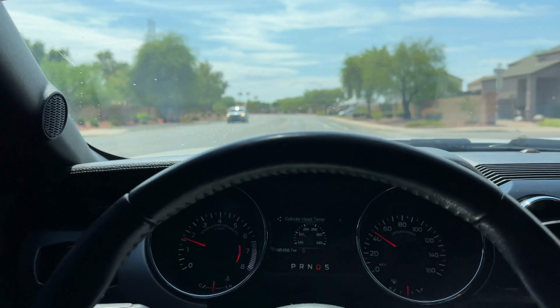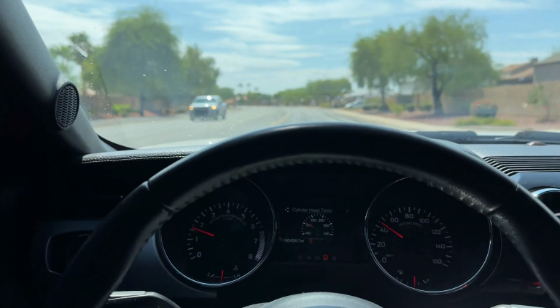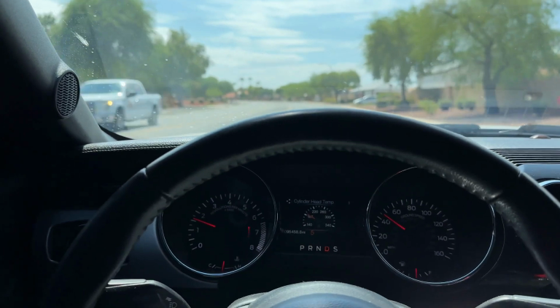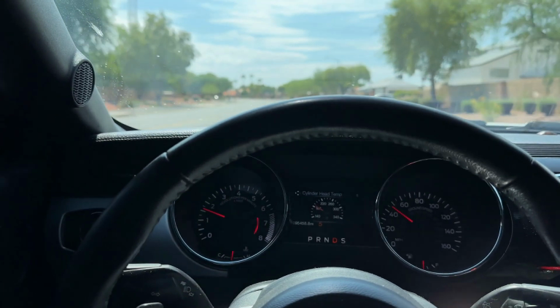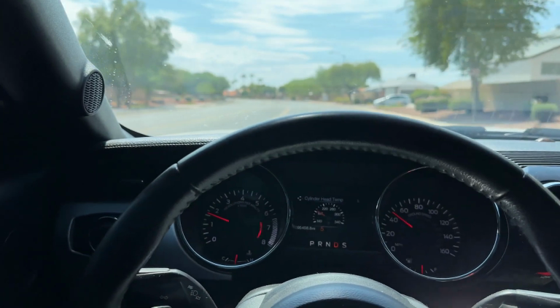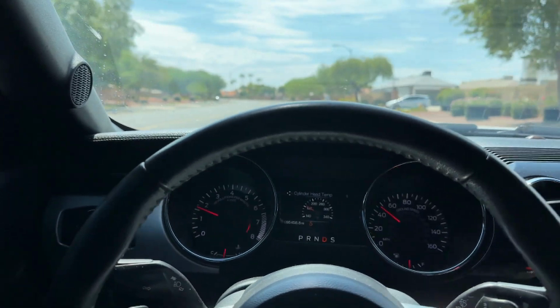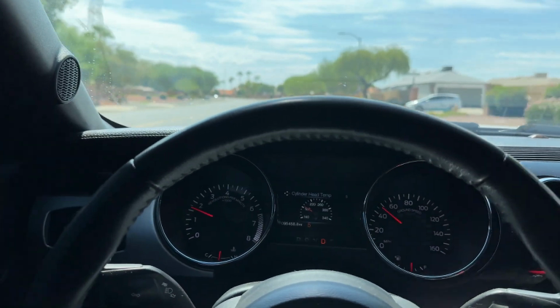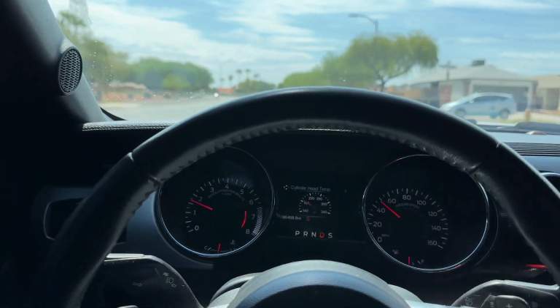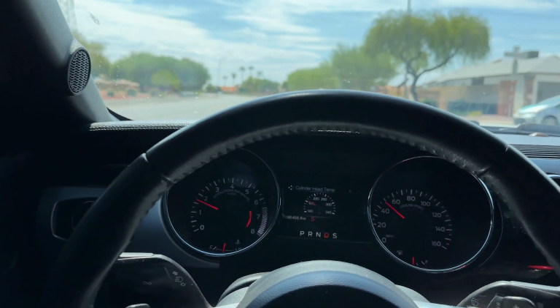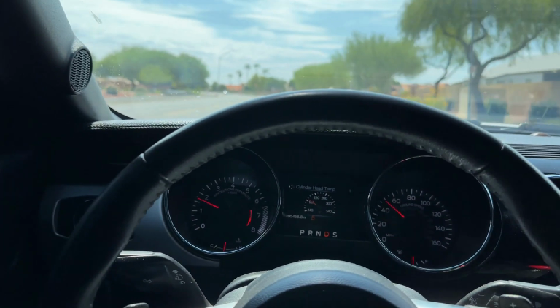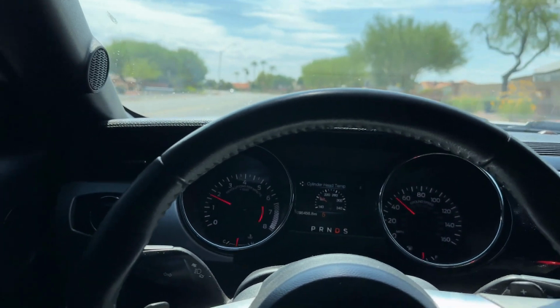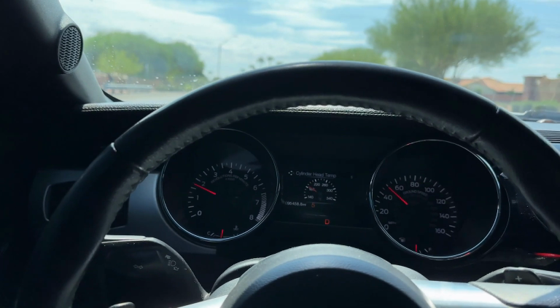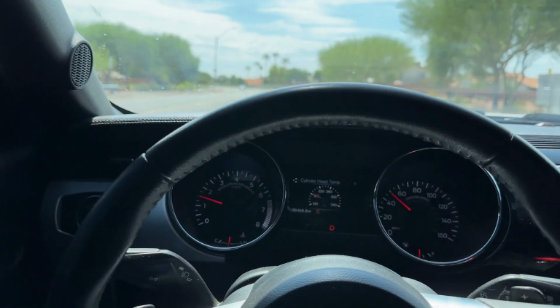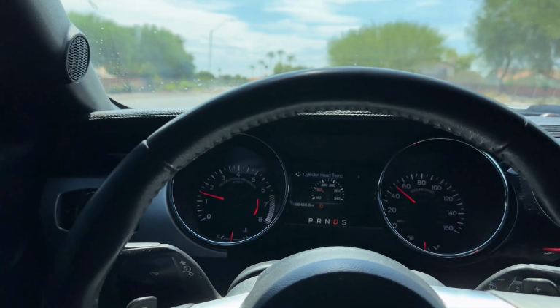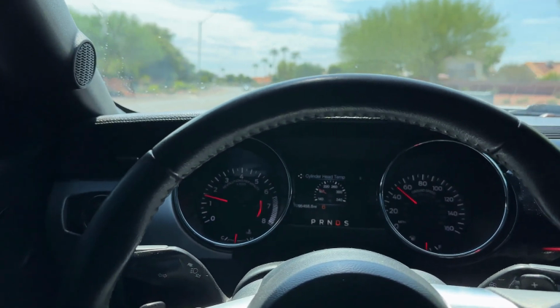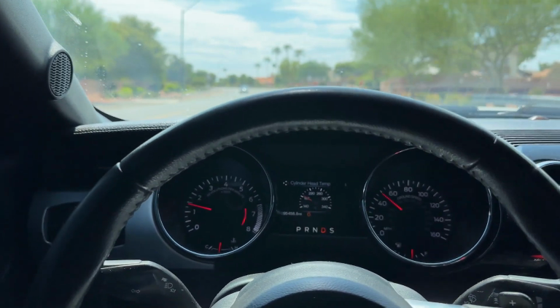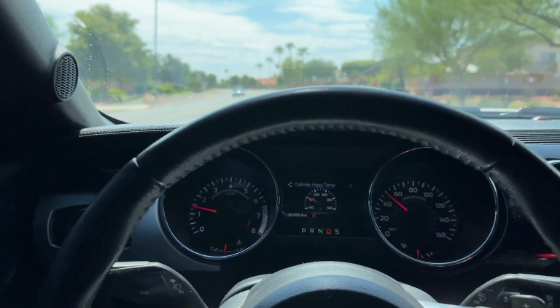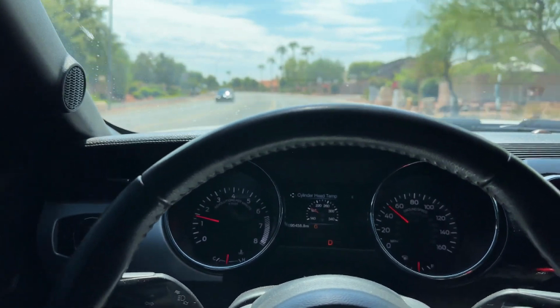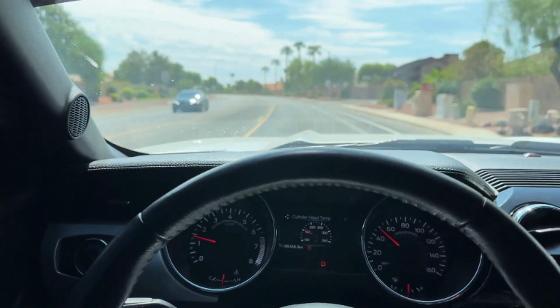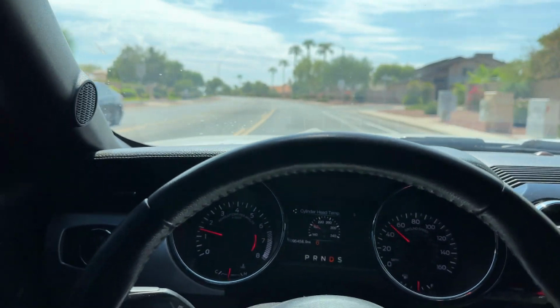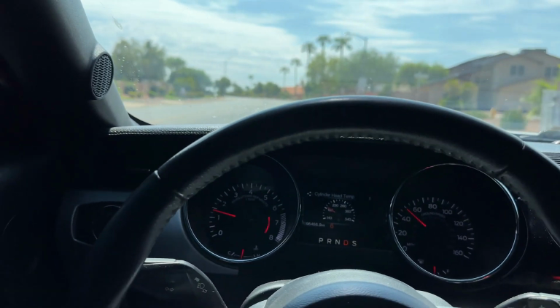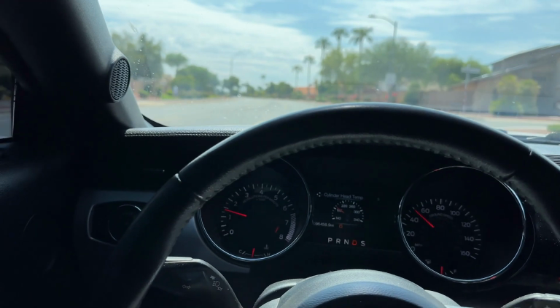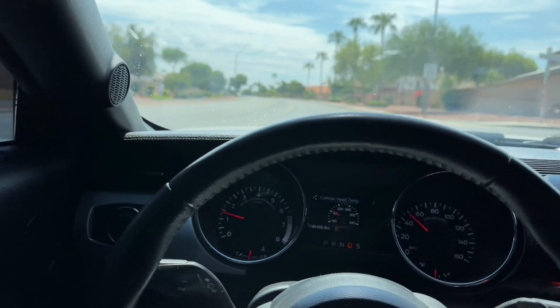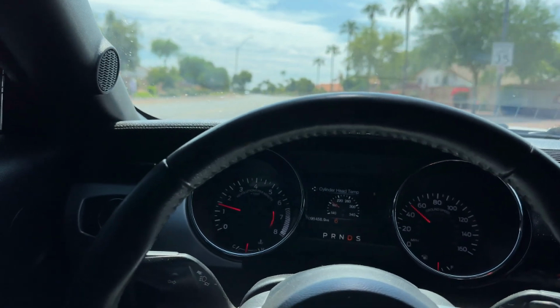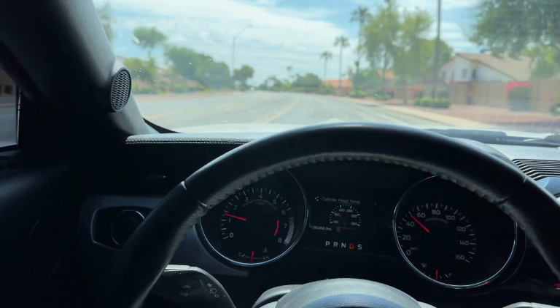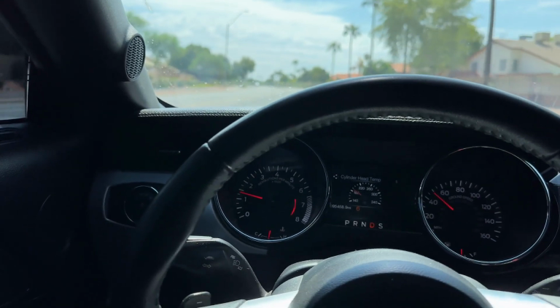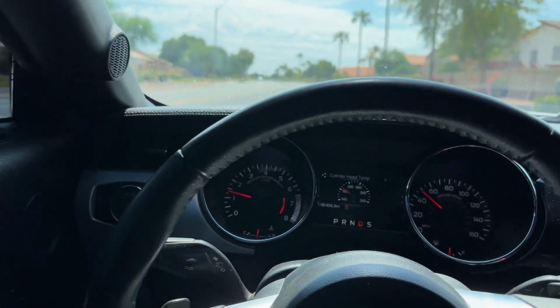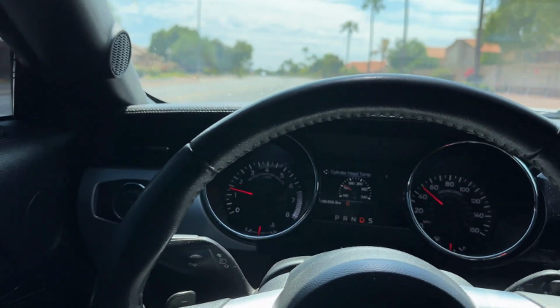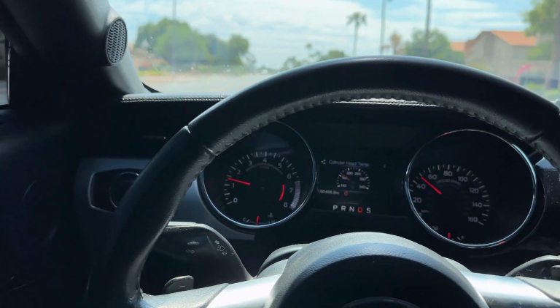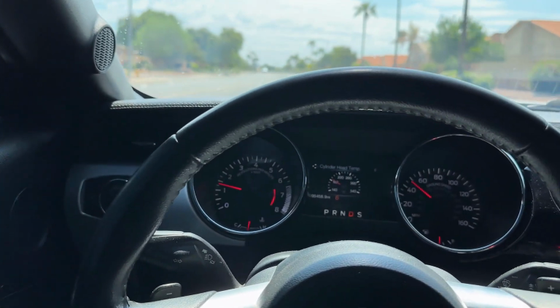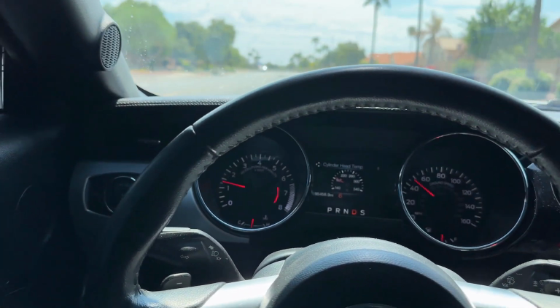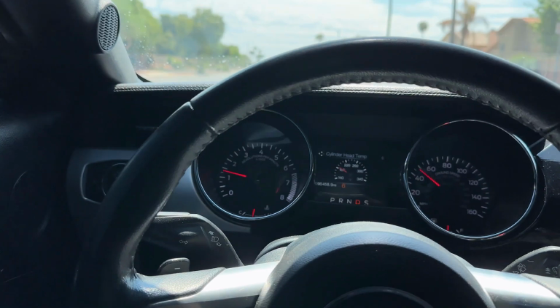I love driving the EcoBoost, it is definitely something different. I wanted a GT but here we are — EcoBoost, new cylinder head, a whole bunch of mods done to her. We're going to be making GT horsepower here in no time.